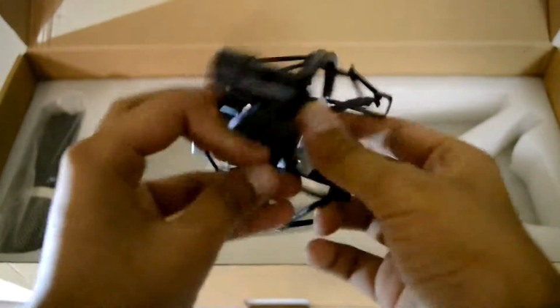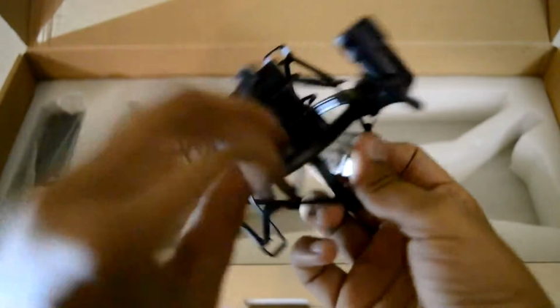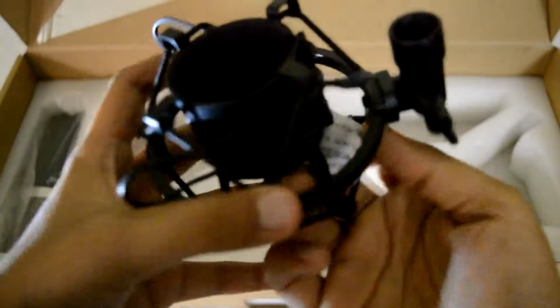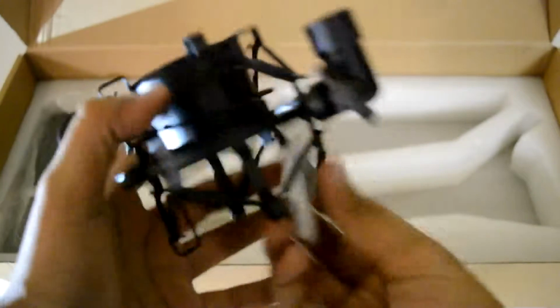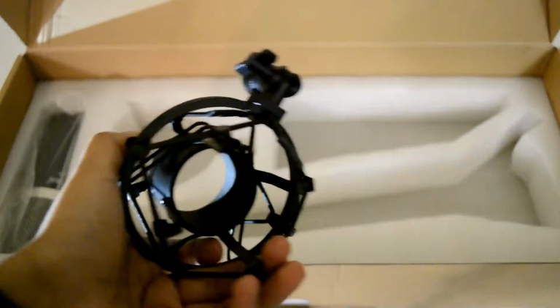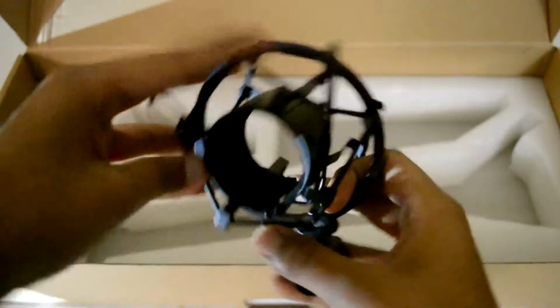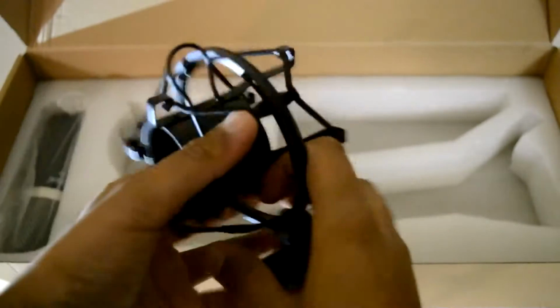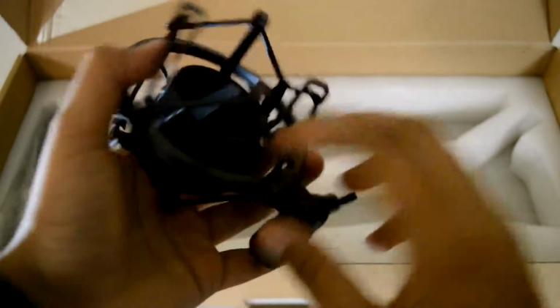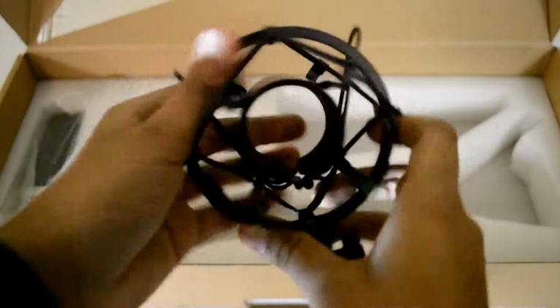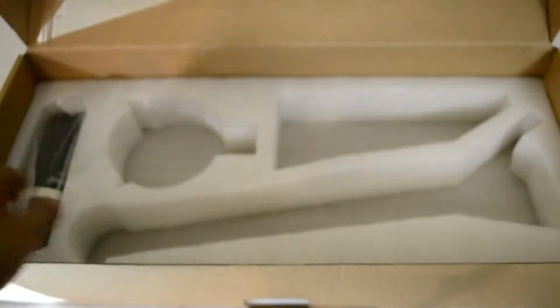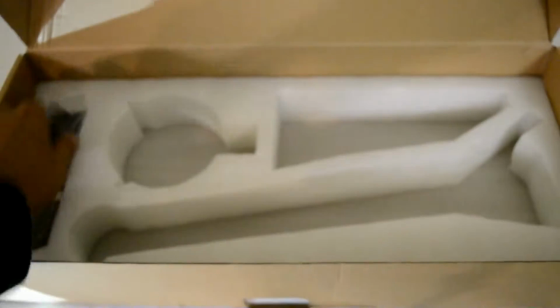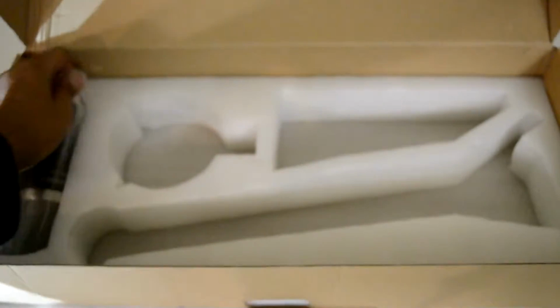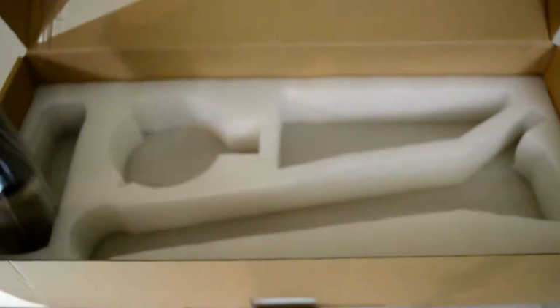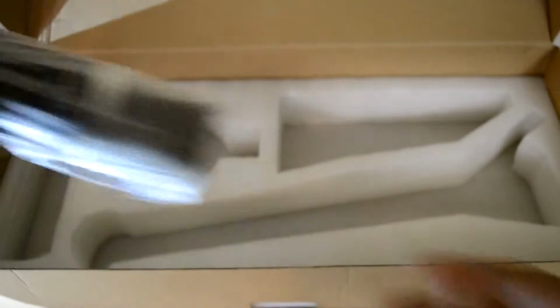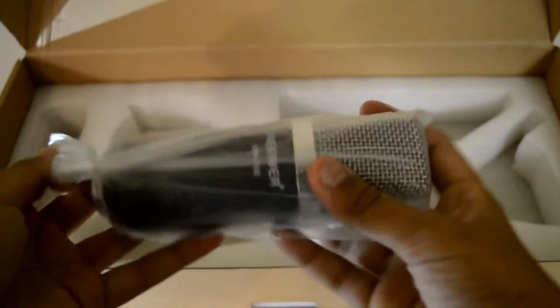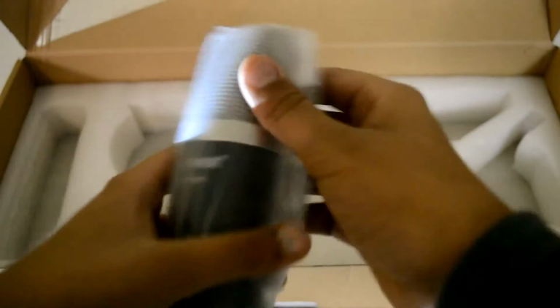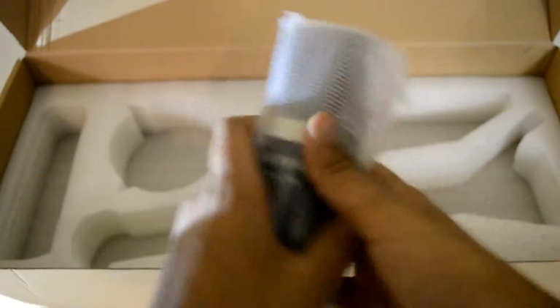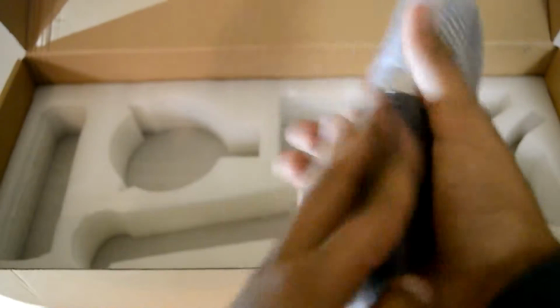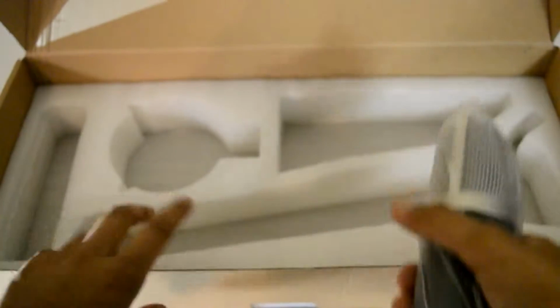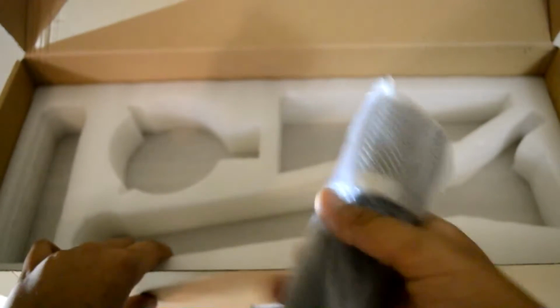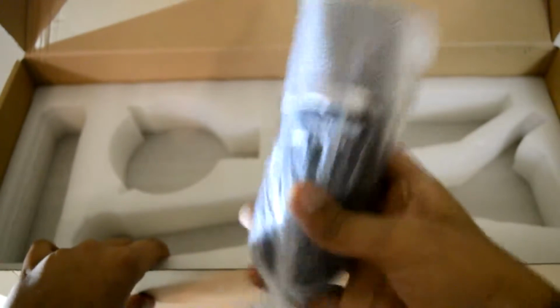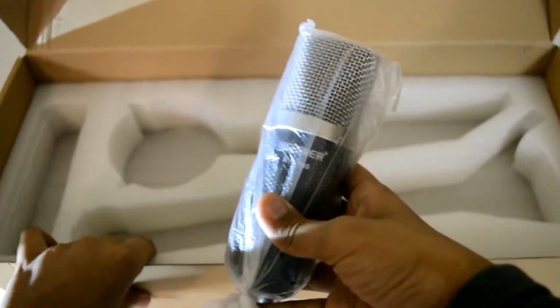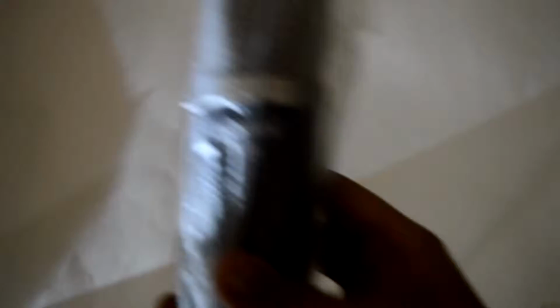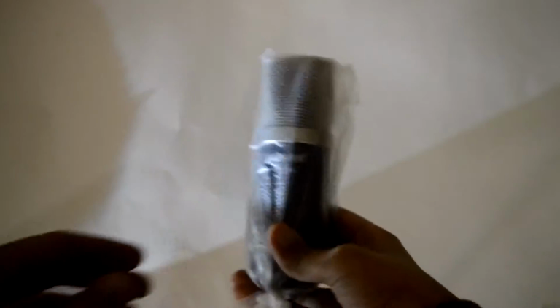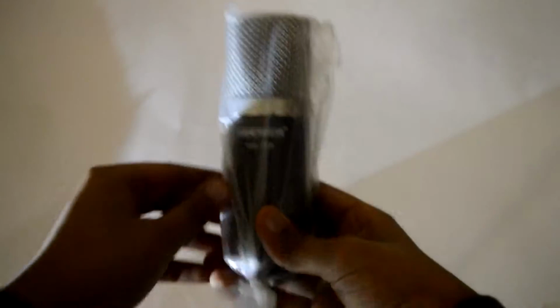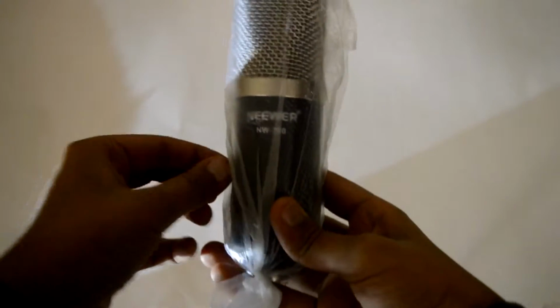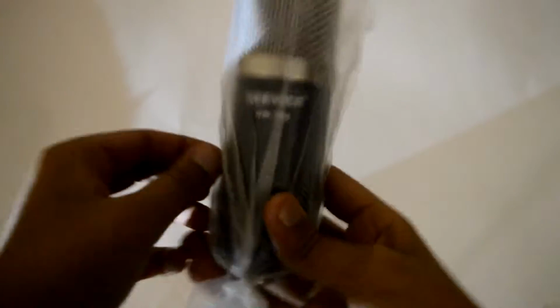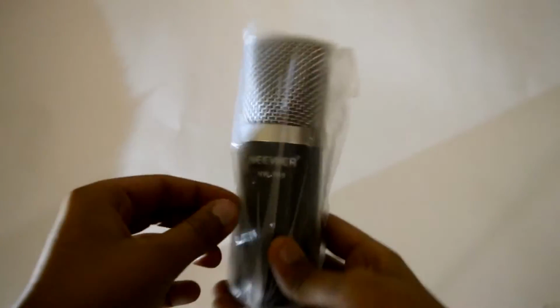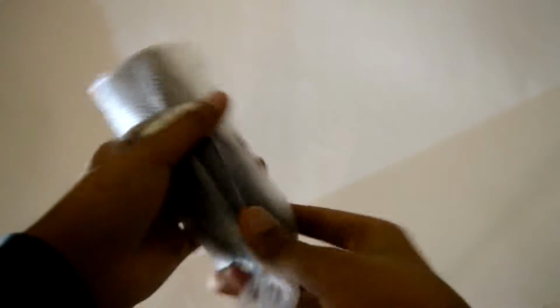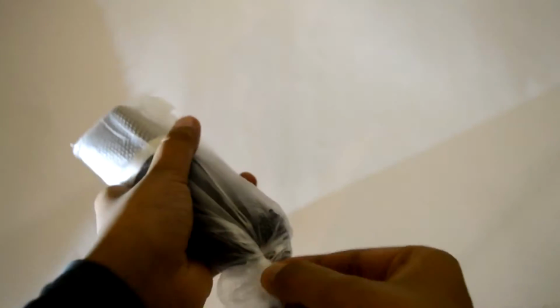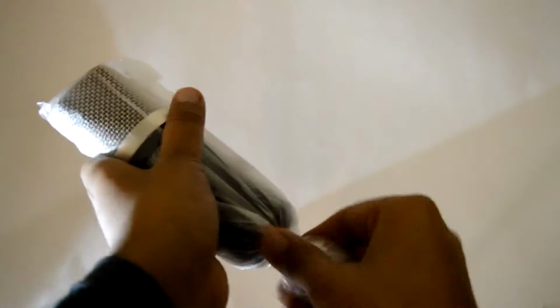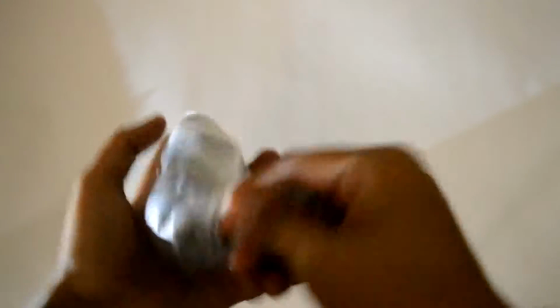I might be doing that as a time lapse in the review of the product. And here is the final product that I've been waiting for for a long time. Finally, this is the Neewer NW700. Let's open it up.